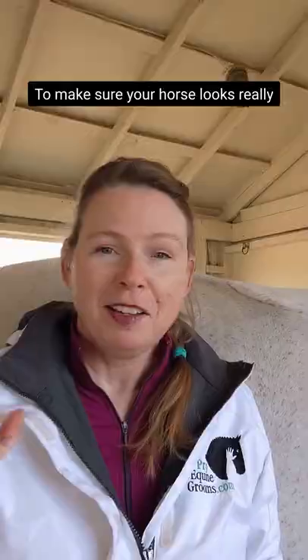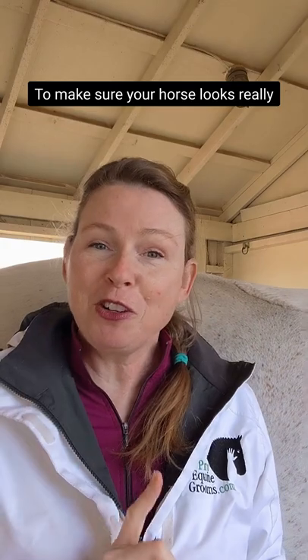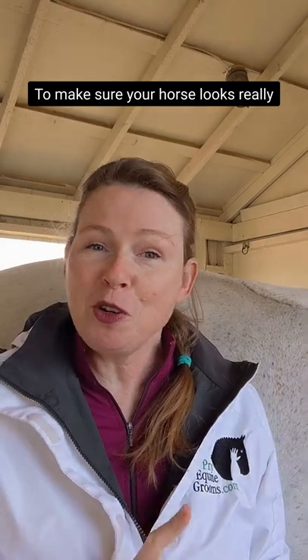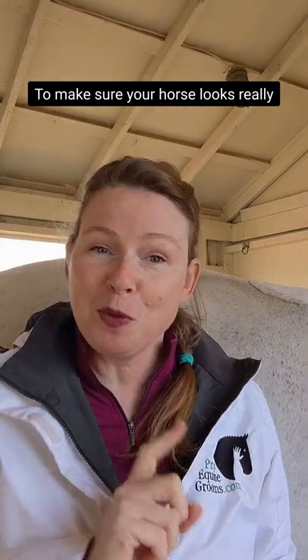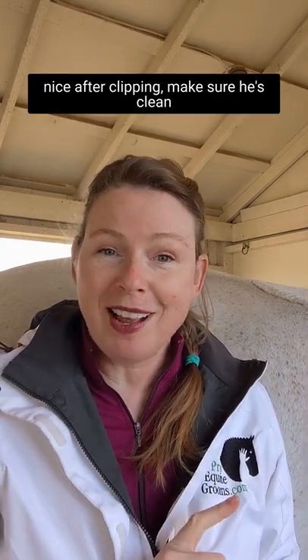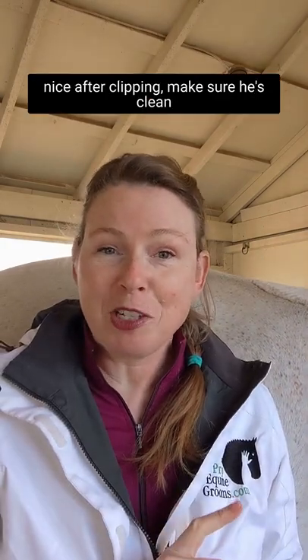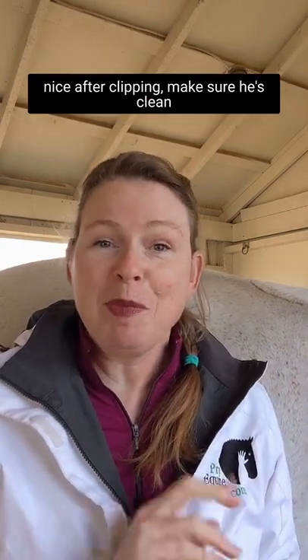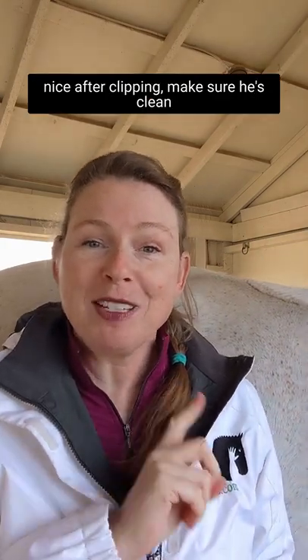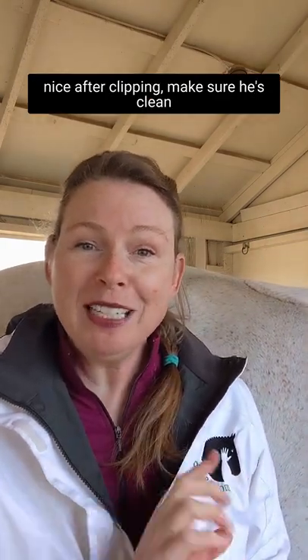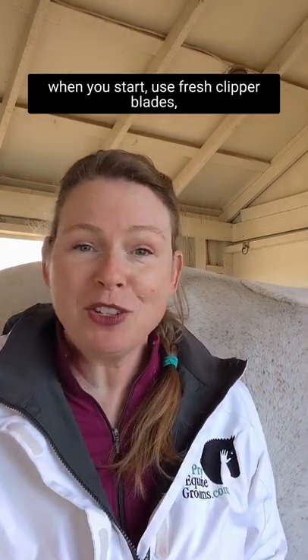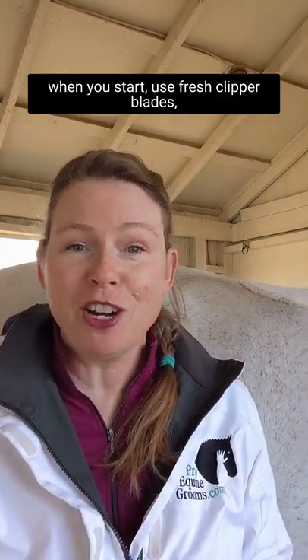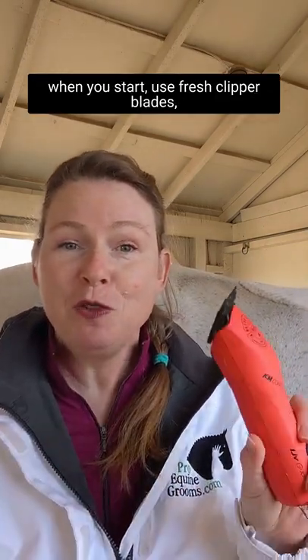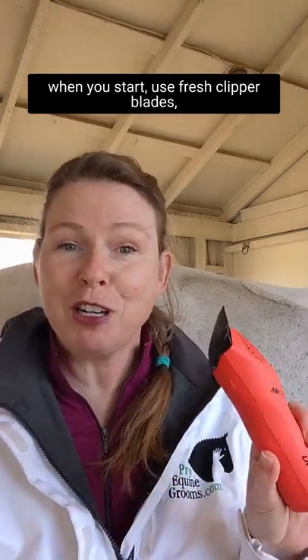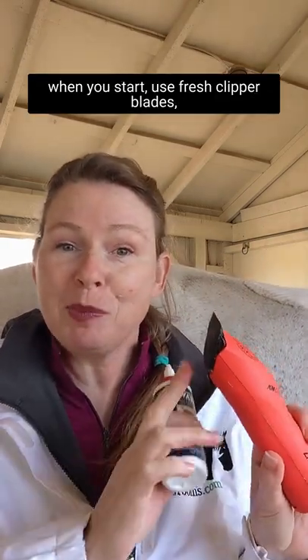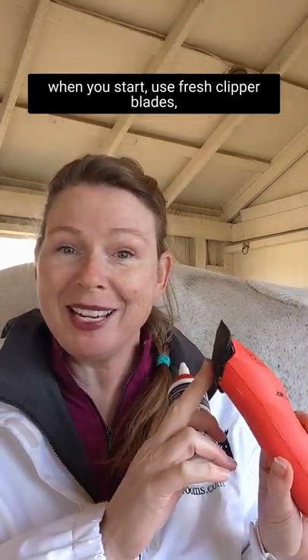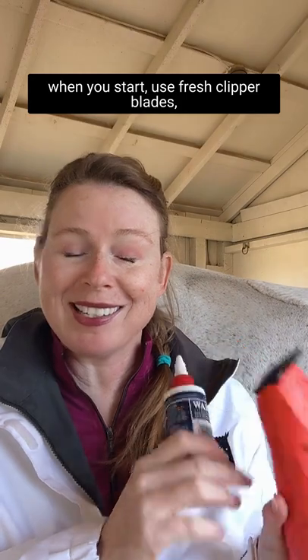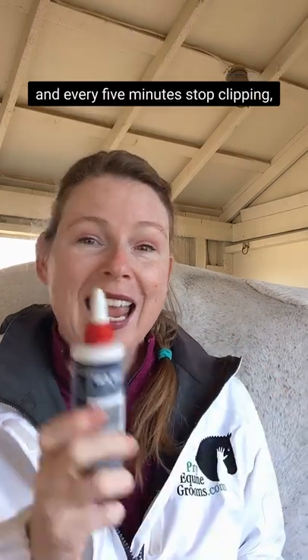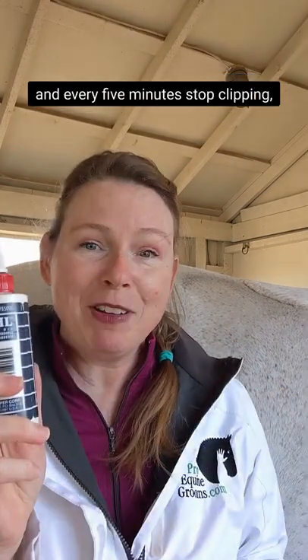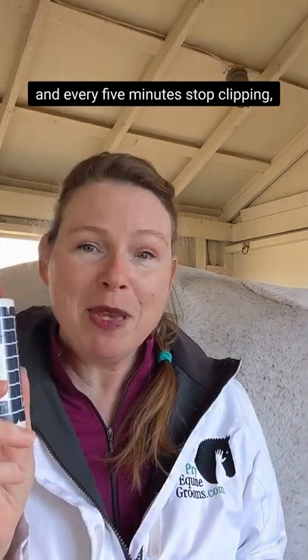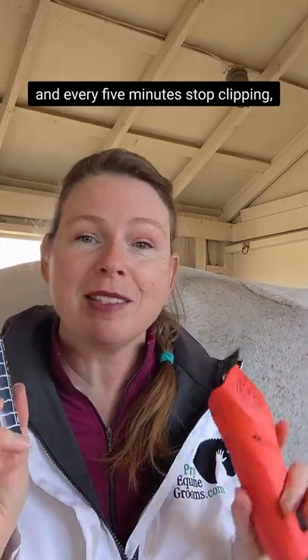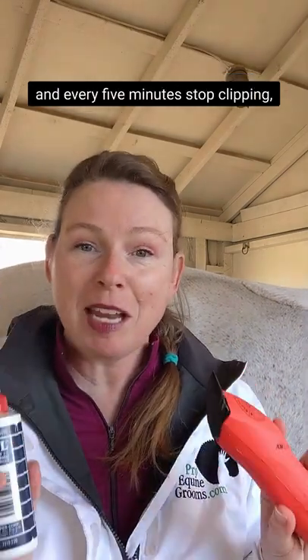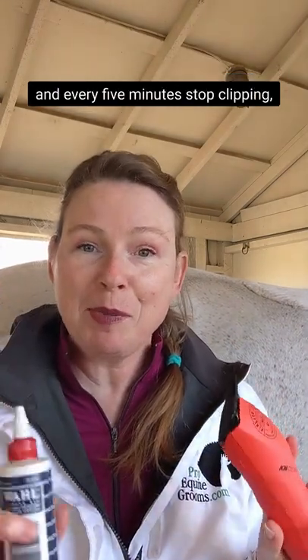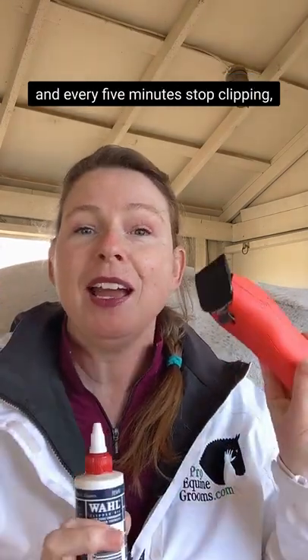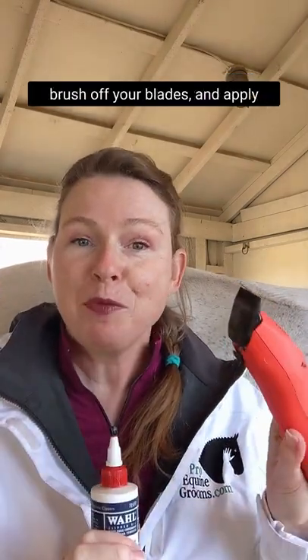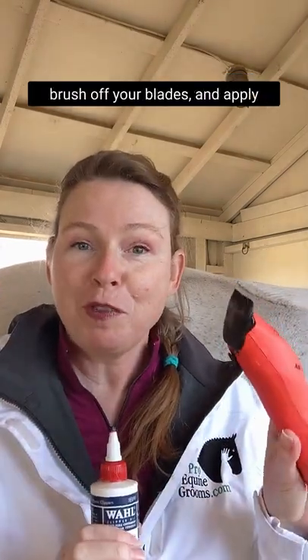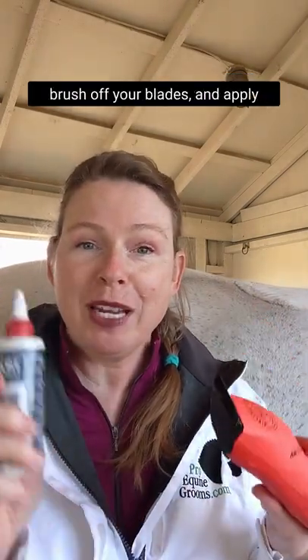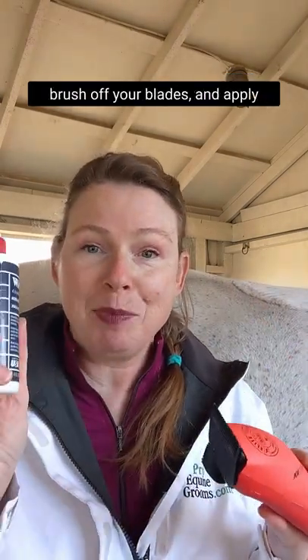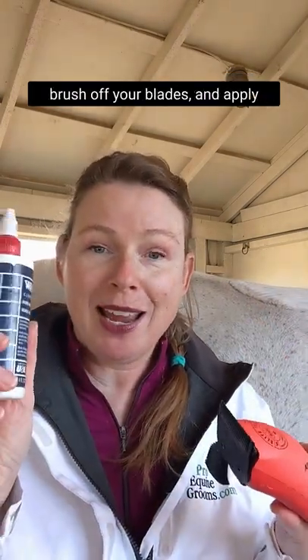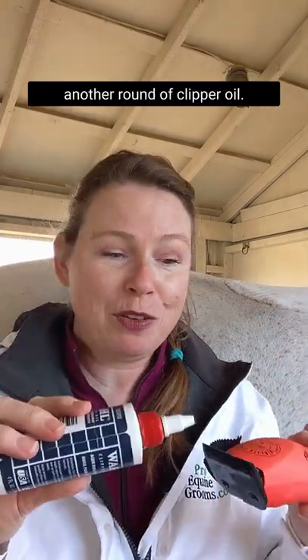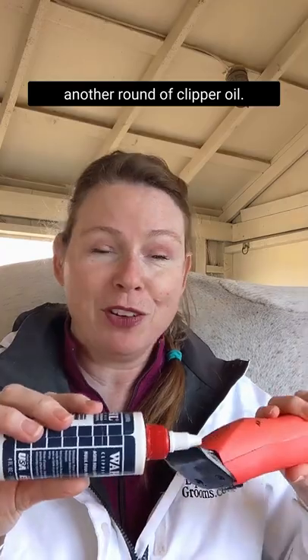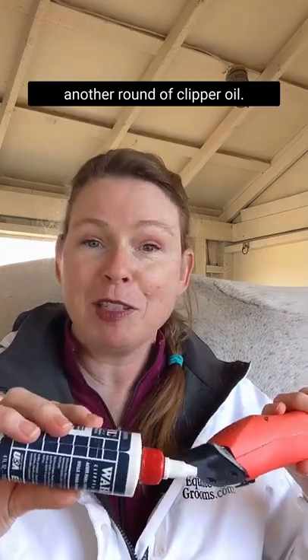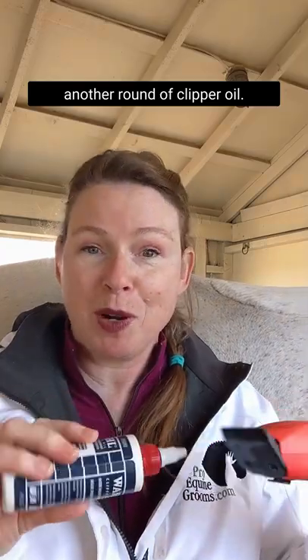To make sure your horse looks really nice after clipping, make sure he's clean when you start. Use fresh clipper blades, and every five minutes, stop clipping, brush off your blades, and apply another round of clipper oil.